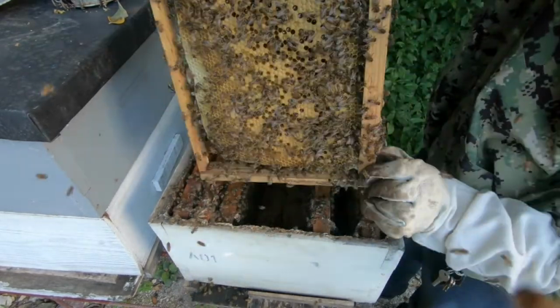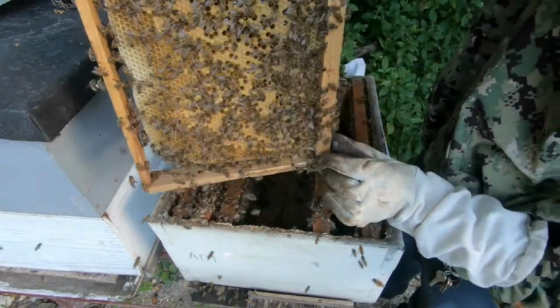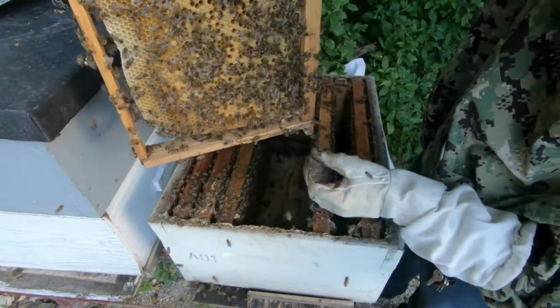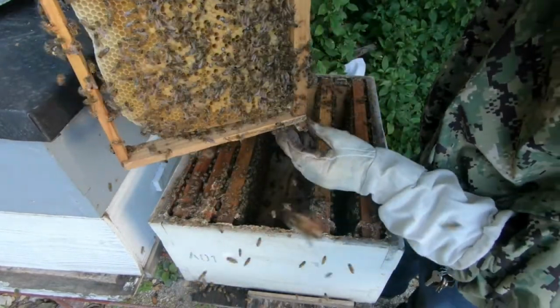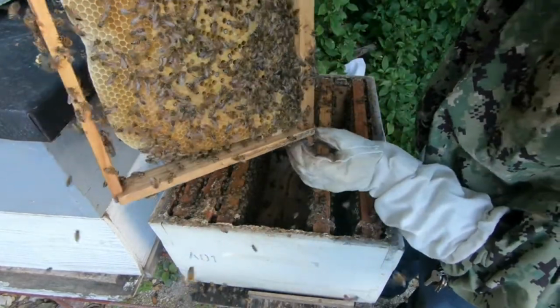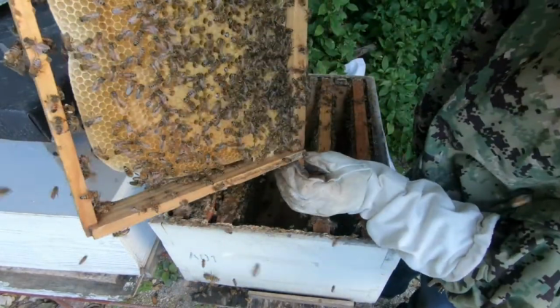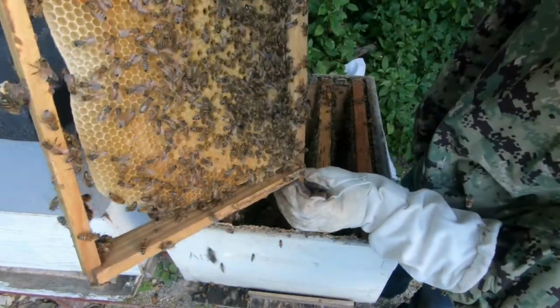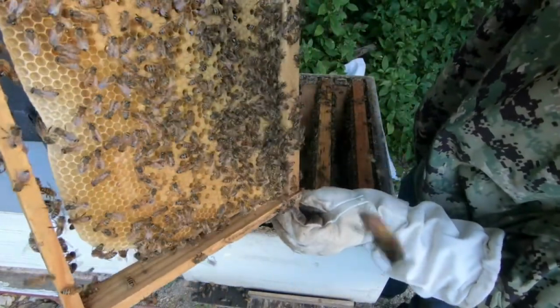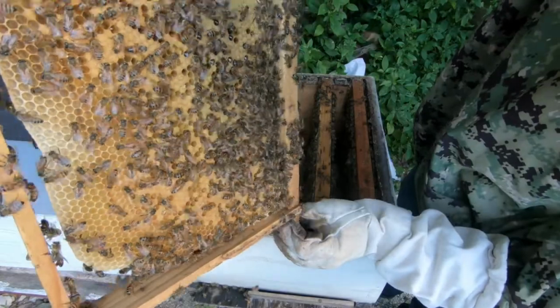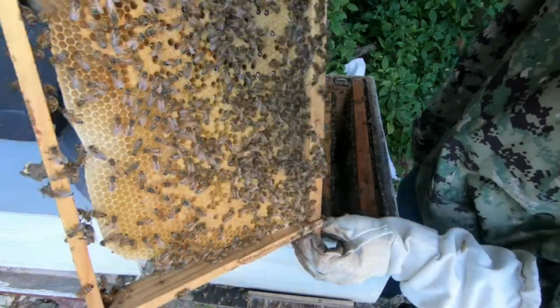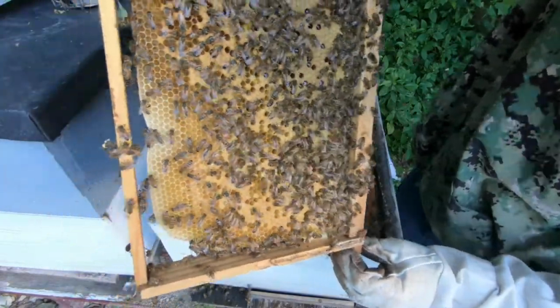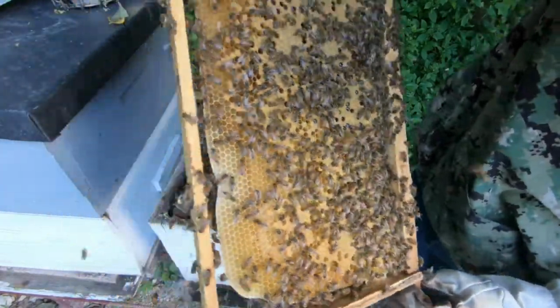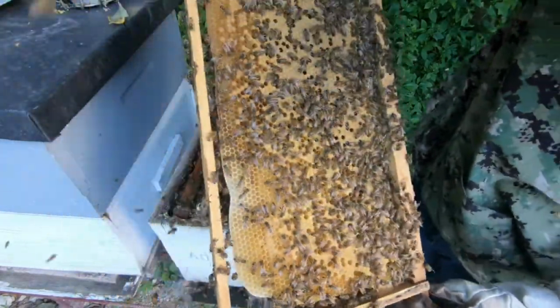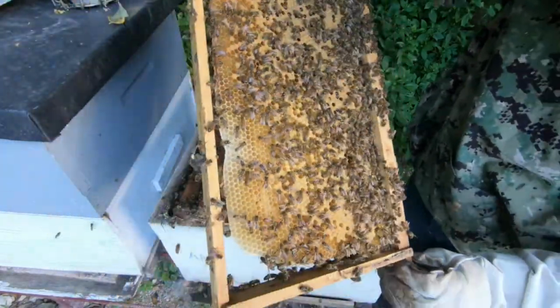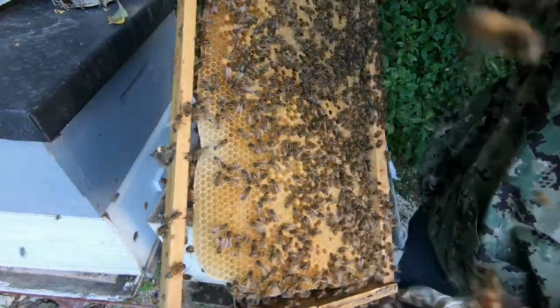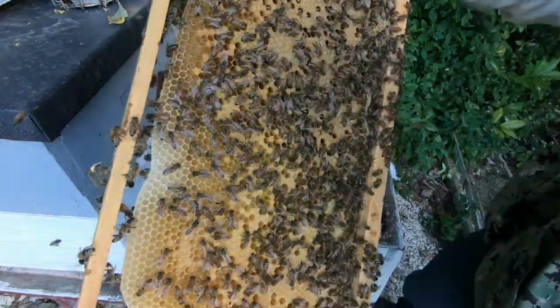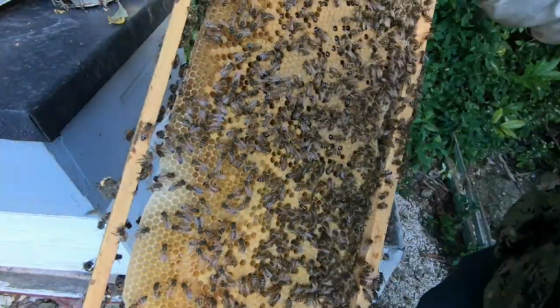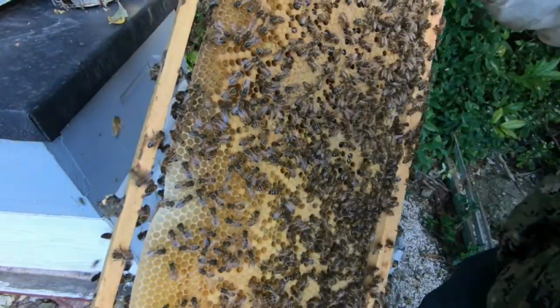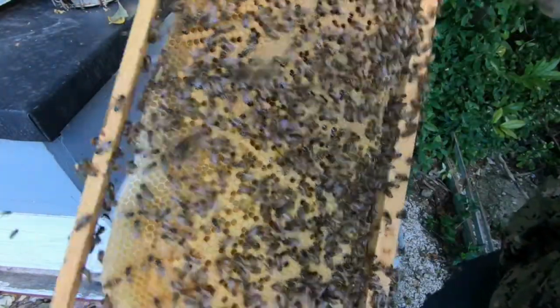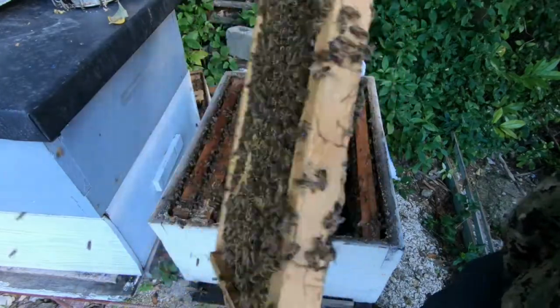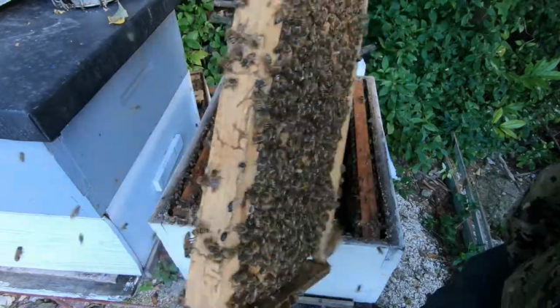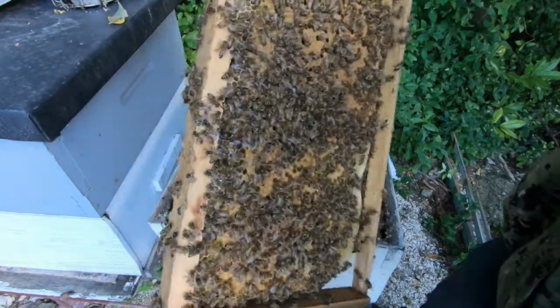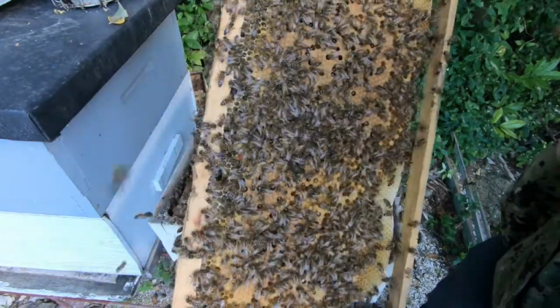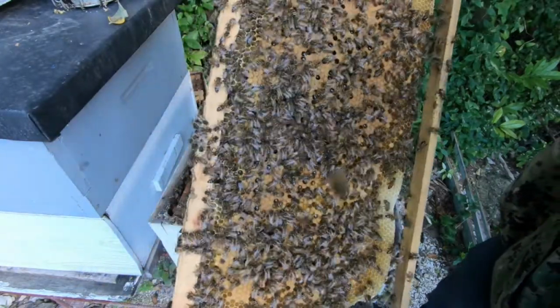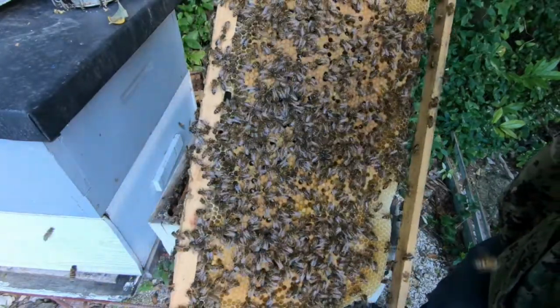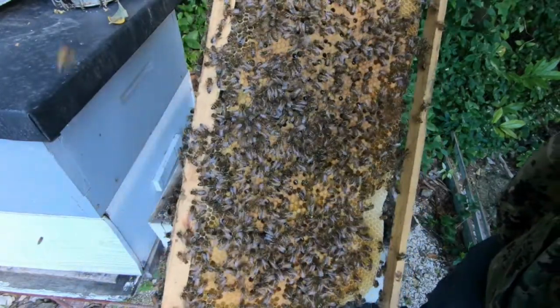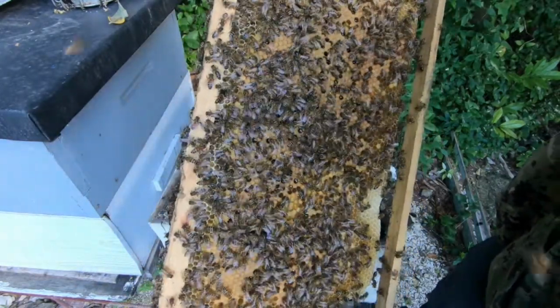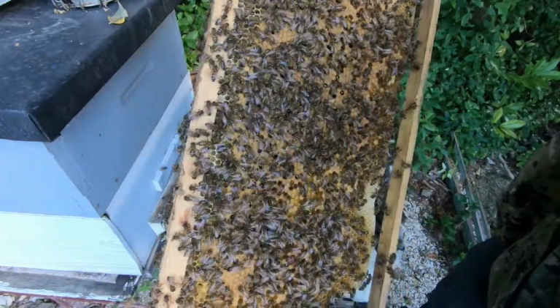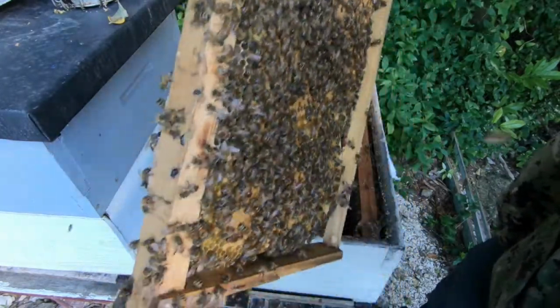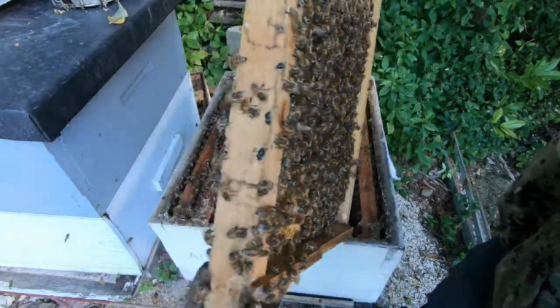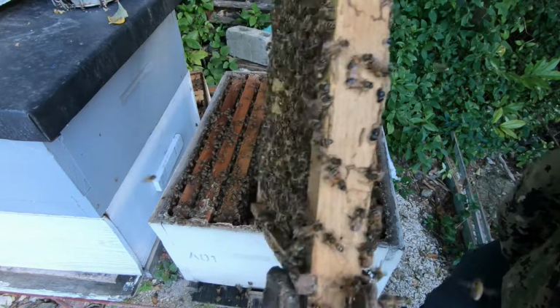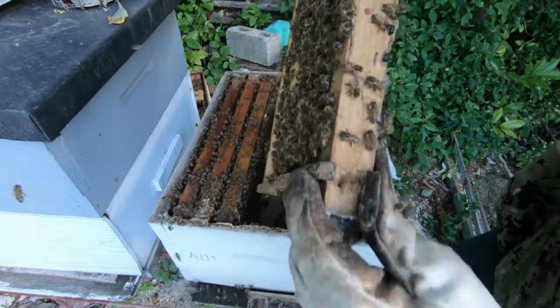This frame in - you can also see that this is a new one that they pulled down, and she's doing a superb job. As you can see, this is laid solid. So I know that this queen is doing a superb job.